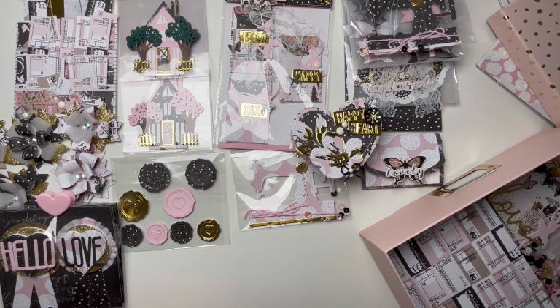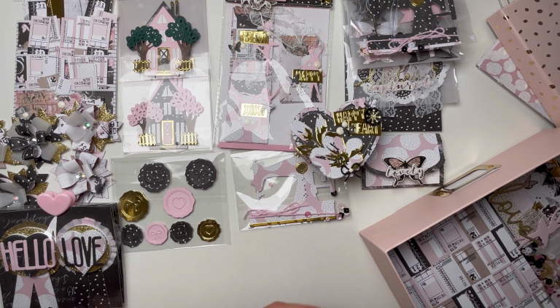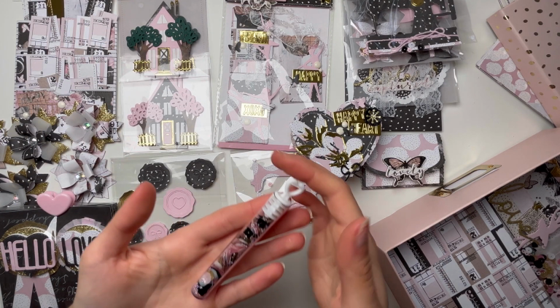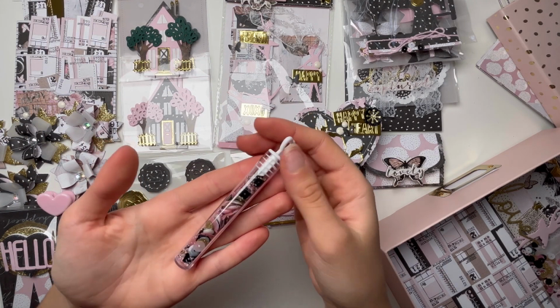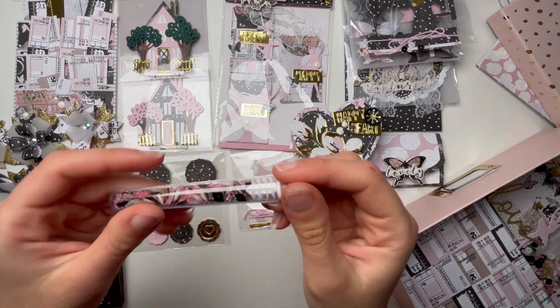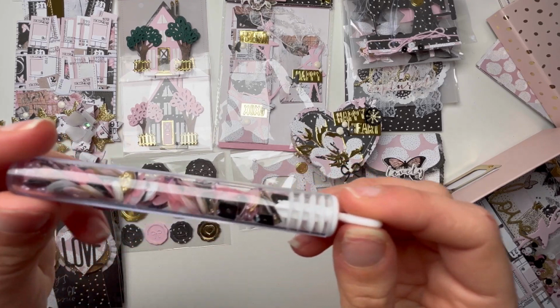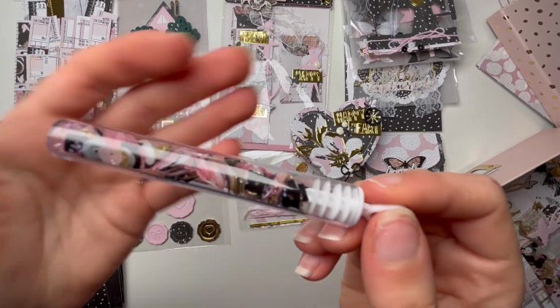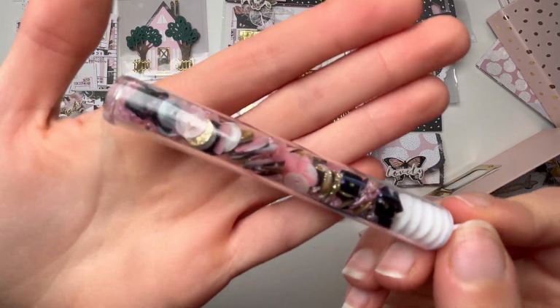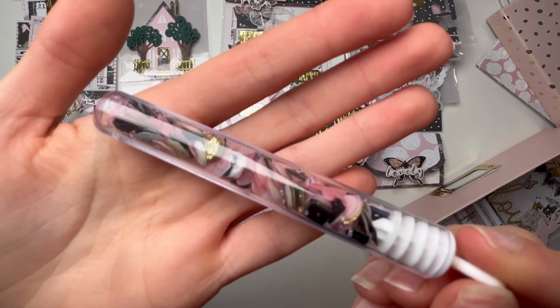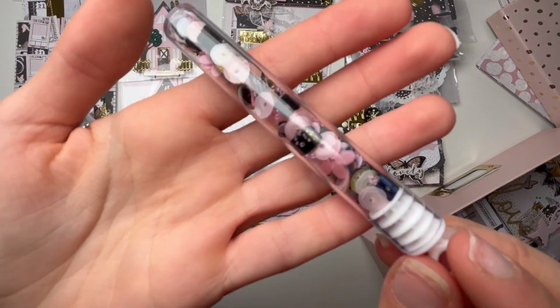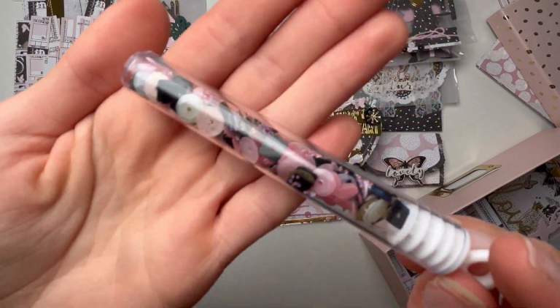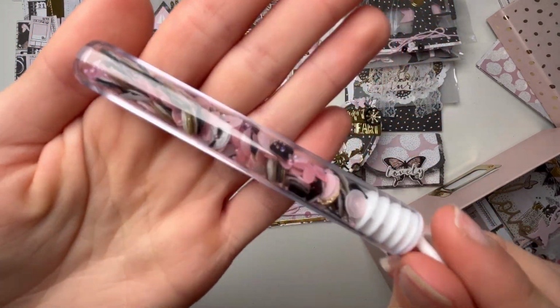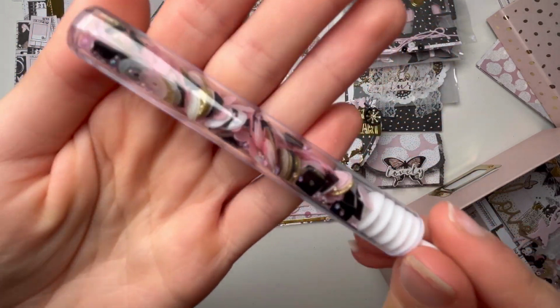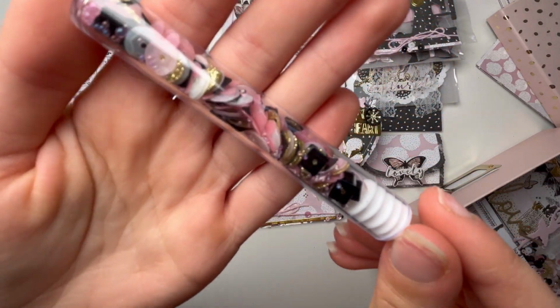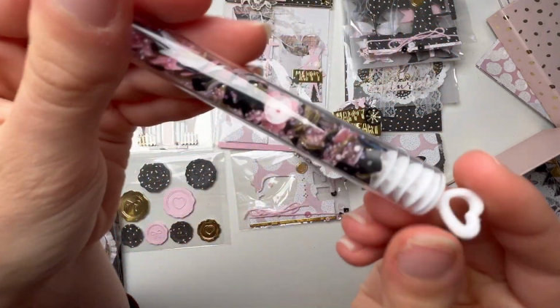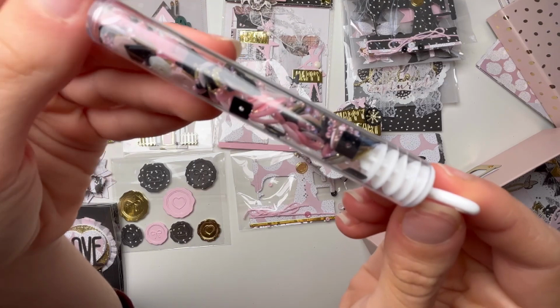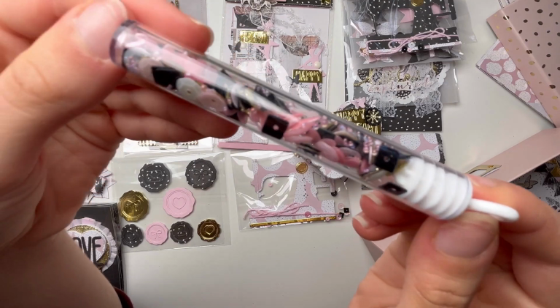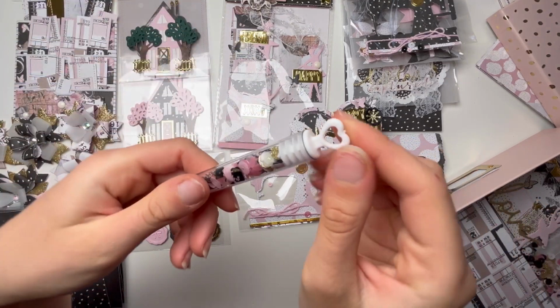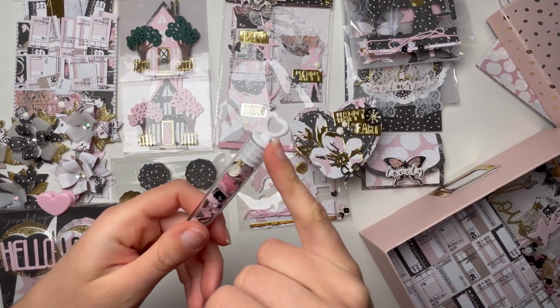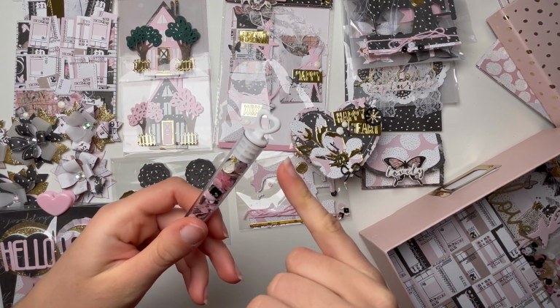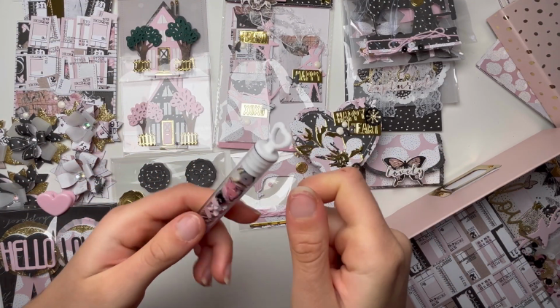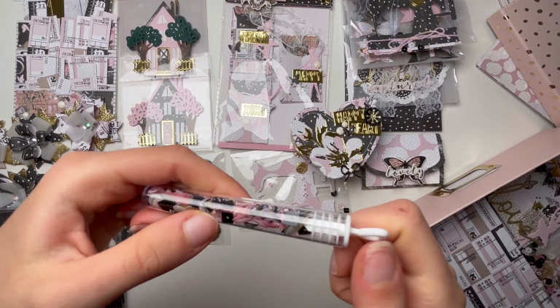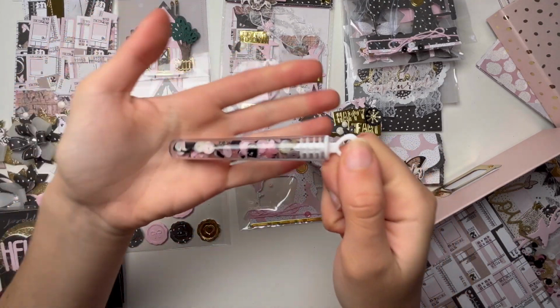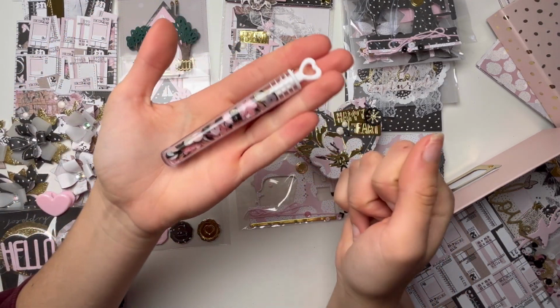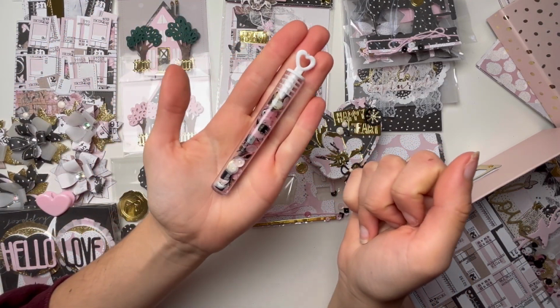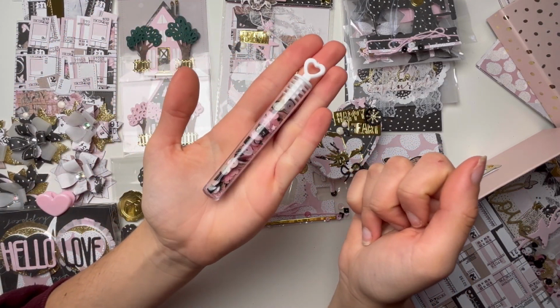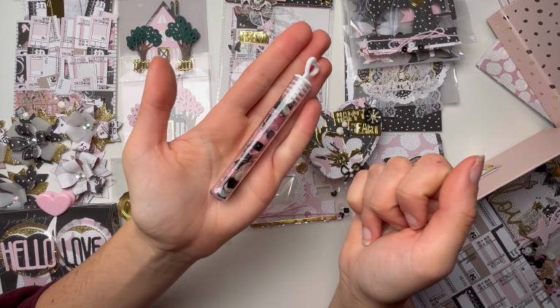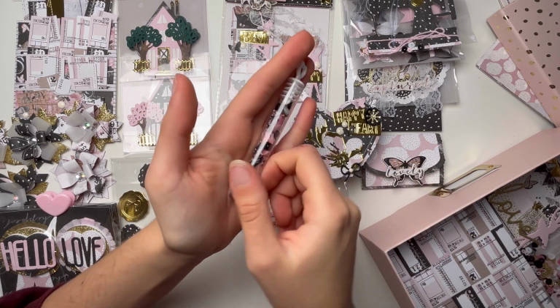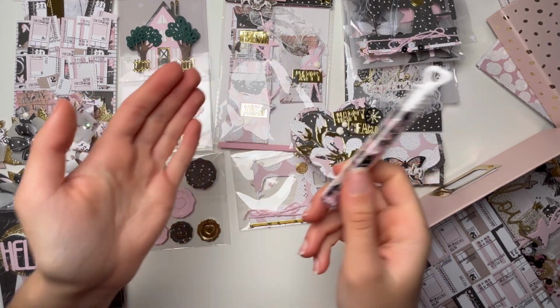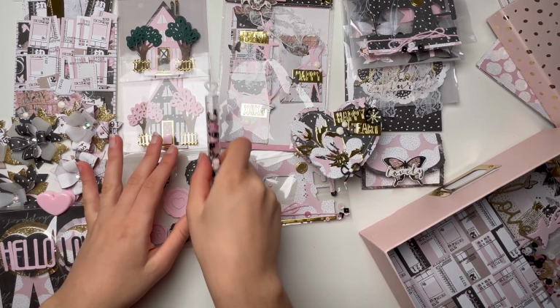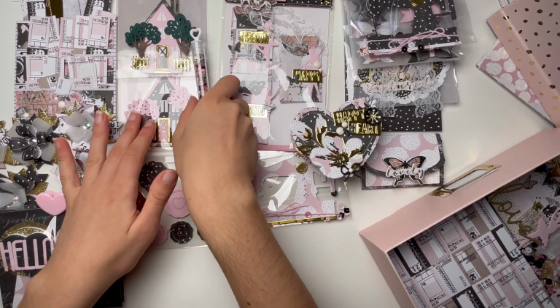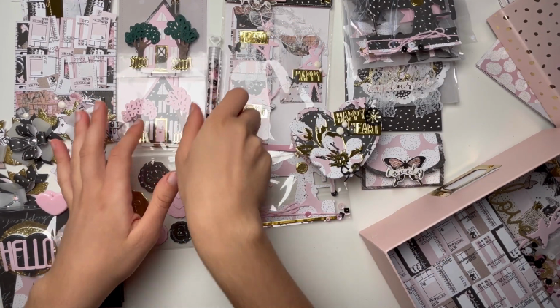Next up we have this sequin mix that I made. I think it's really pretty and I'm just going to include it in the box. I might add a dangle there too.